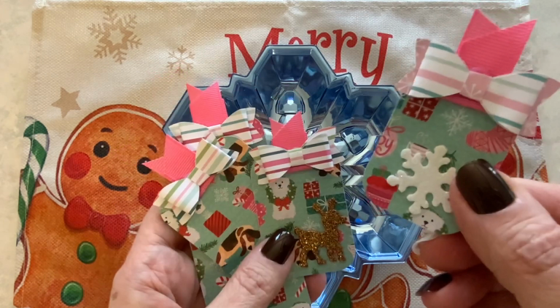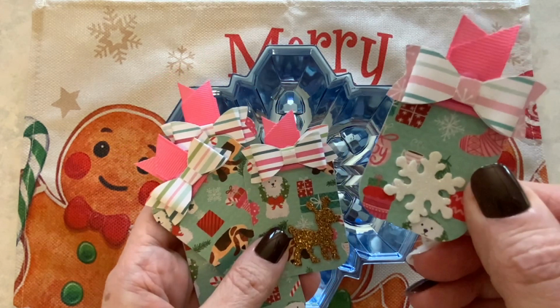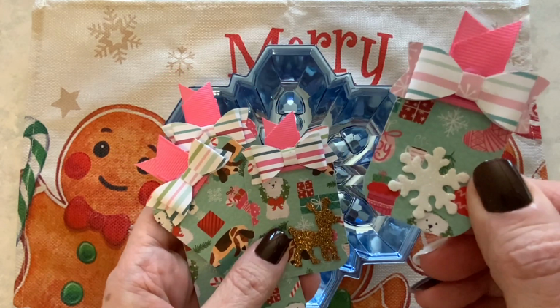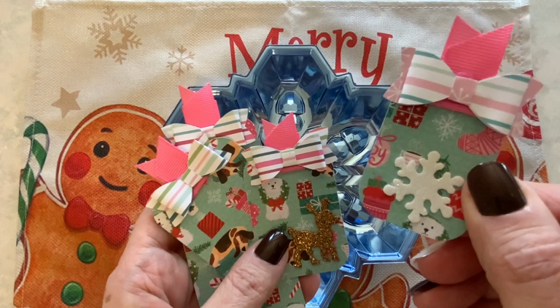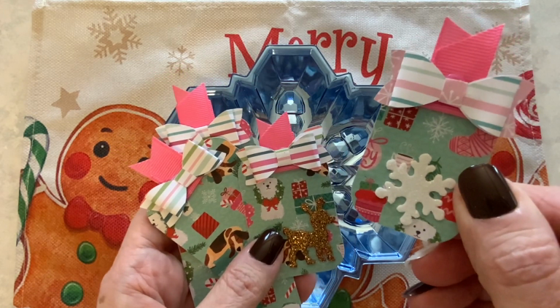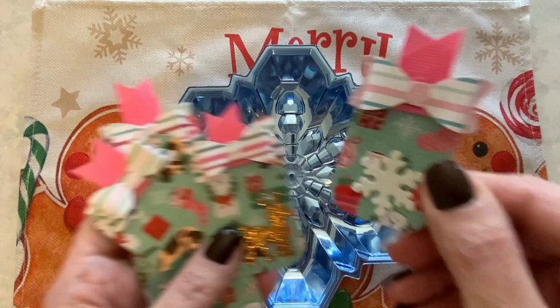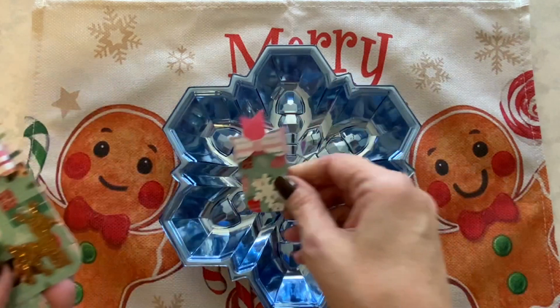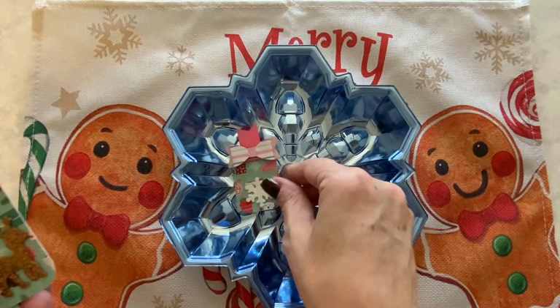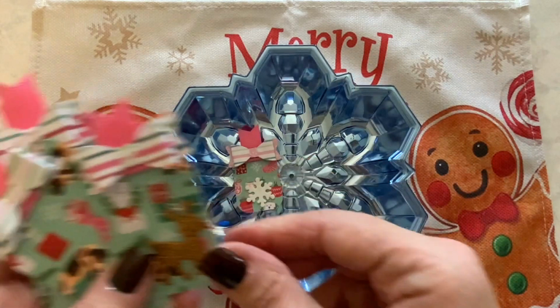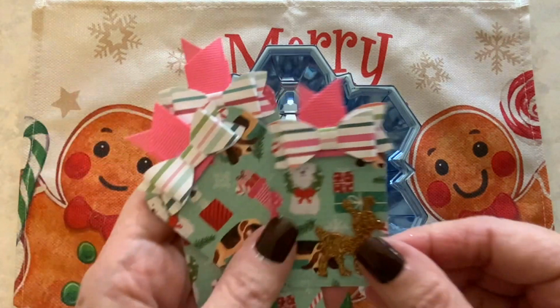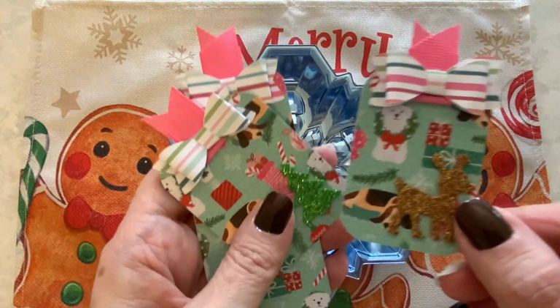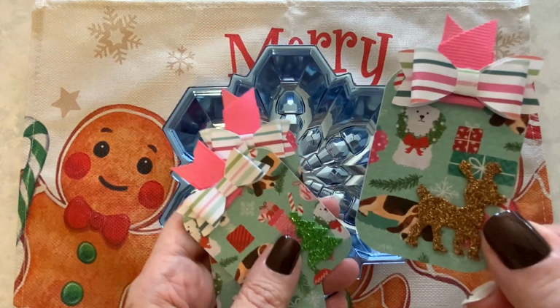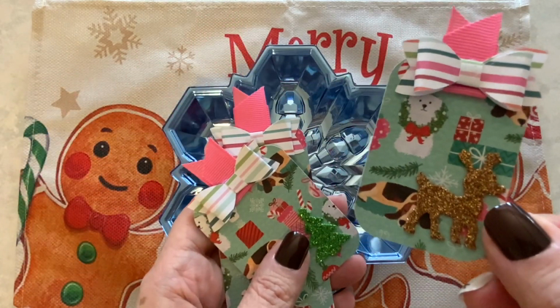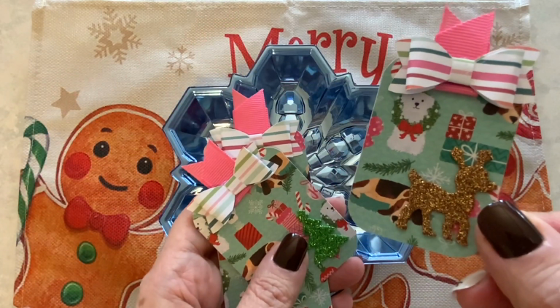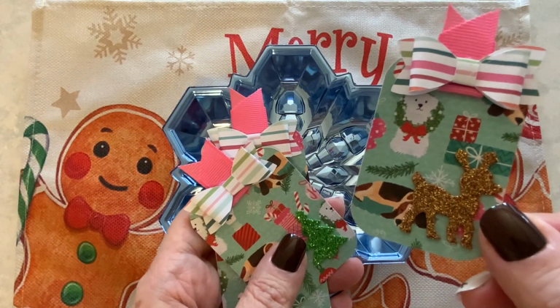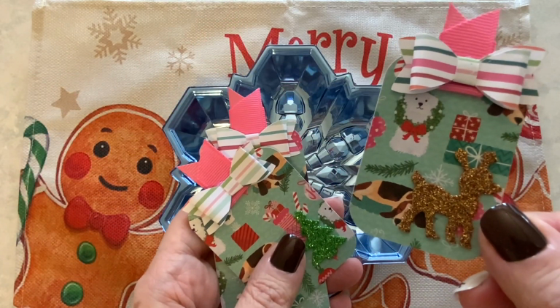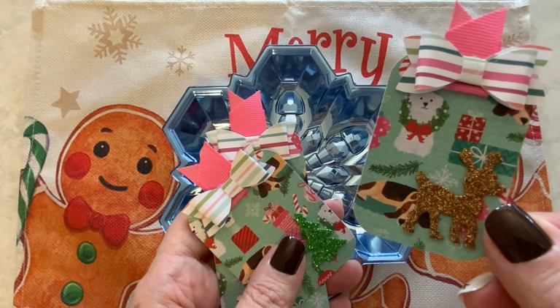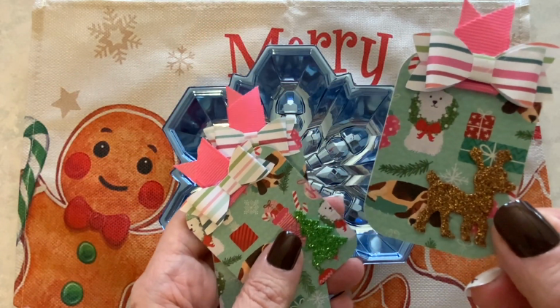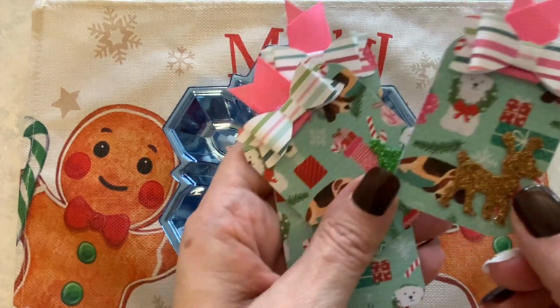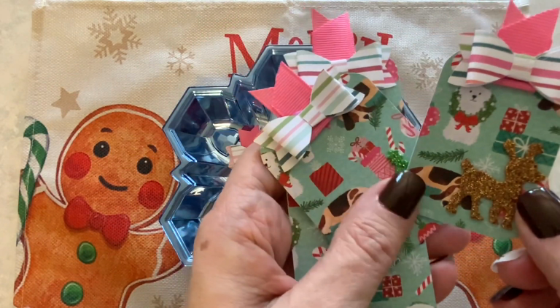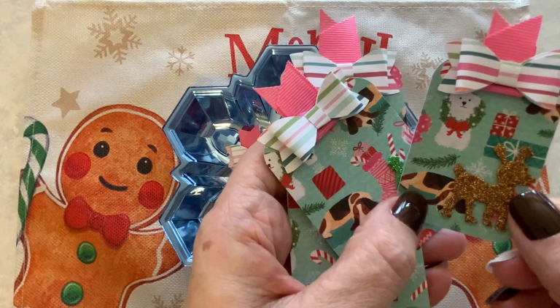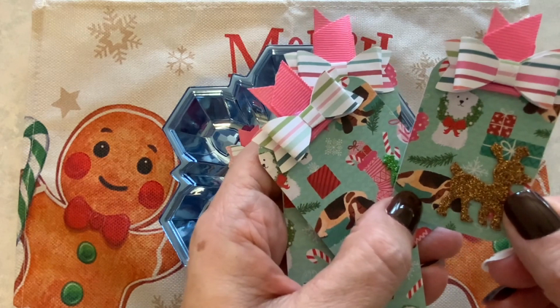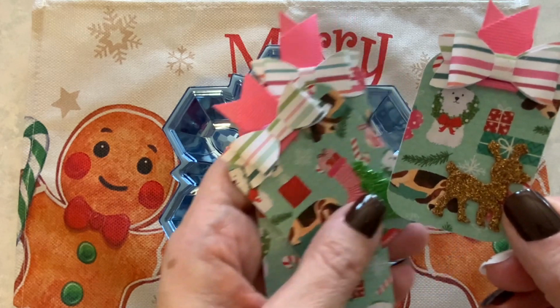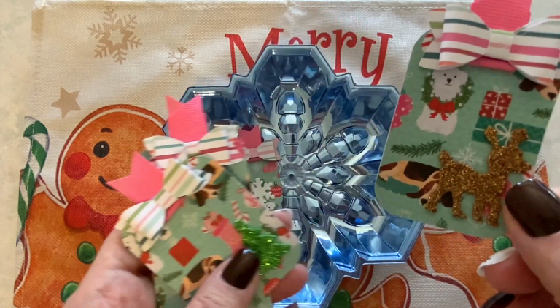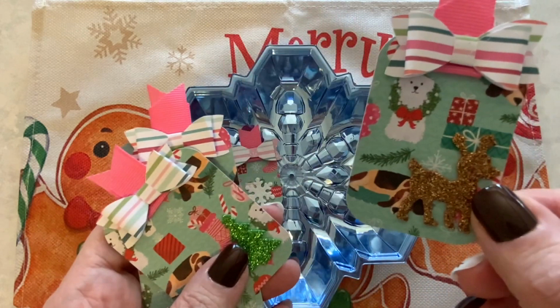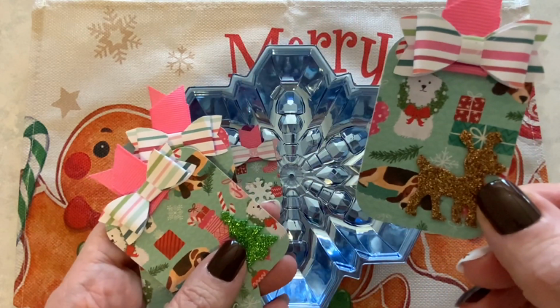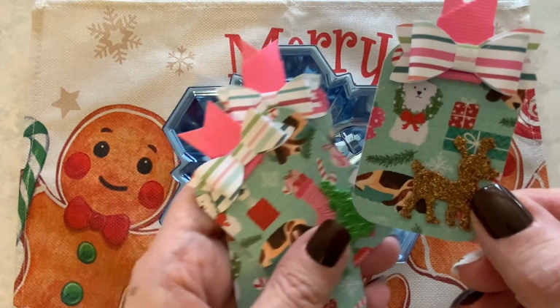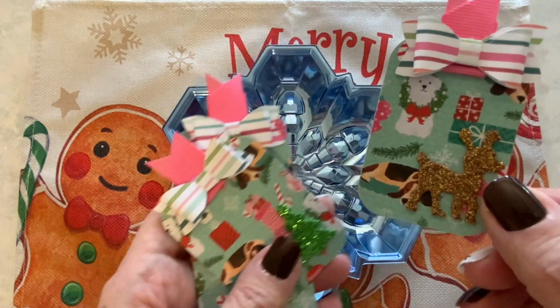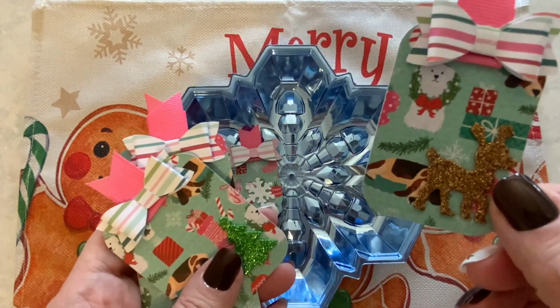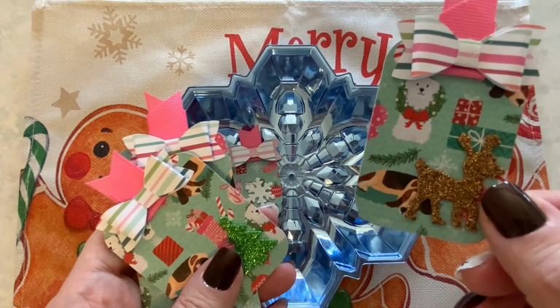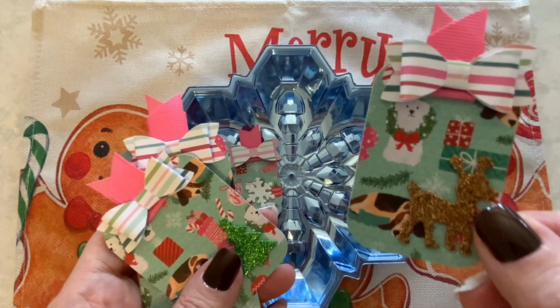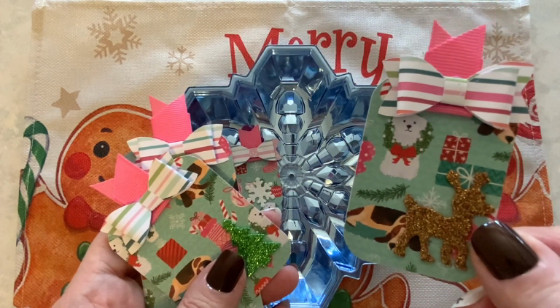Here is my first tag, and here we have my second tag with a little reindeer on it. I really like this dog on here — I kind of felt bad covering him up, but I do like the reindeer too.